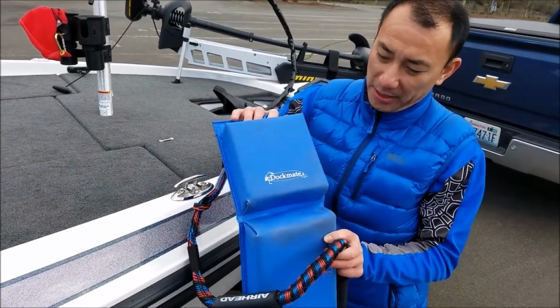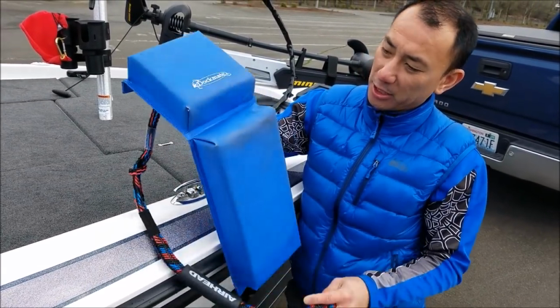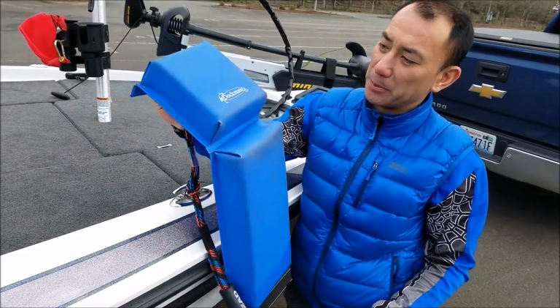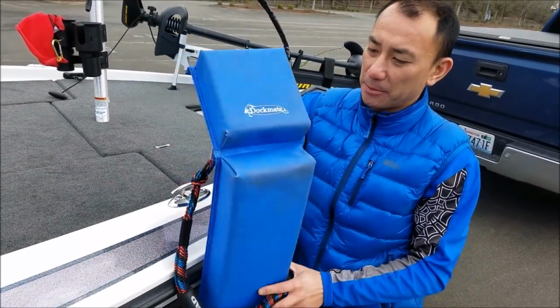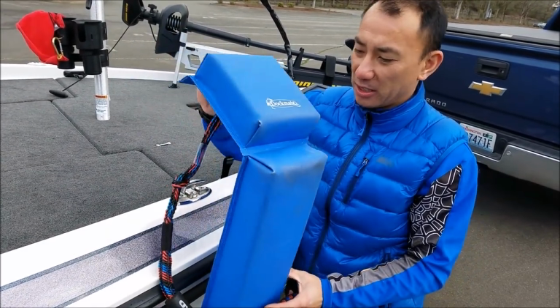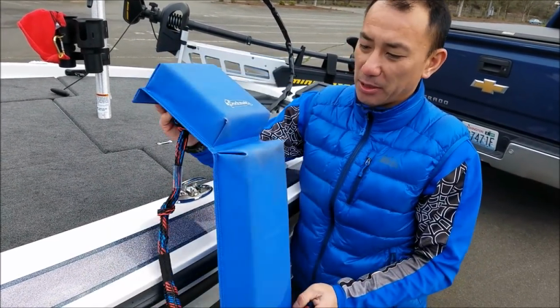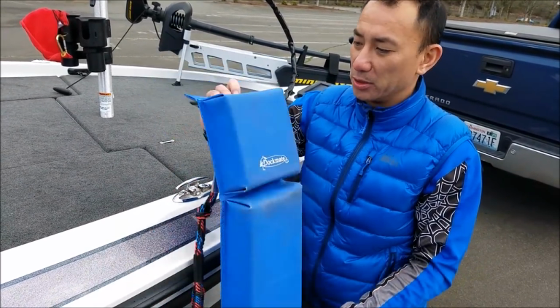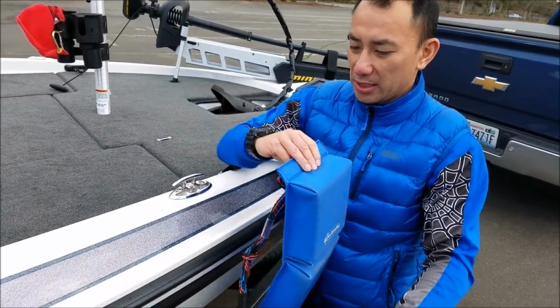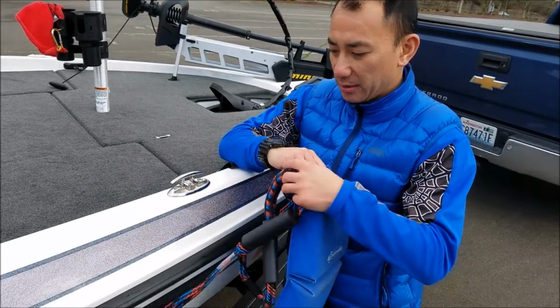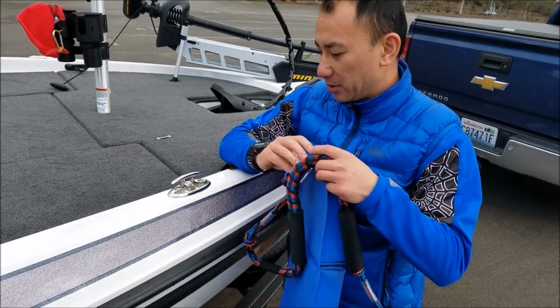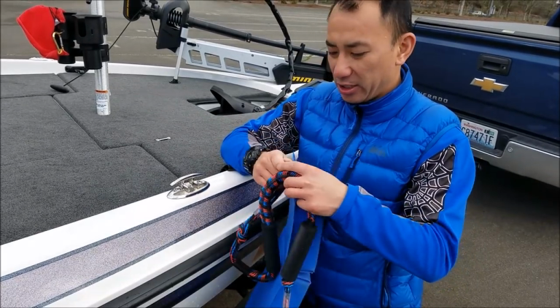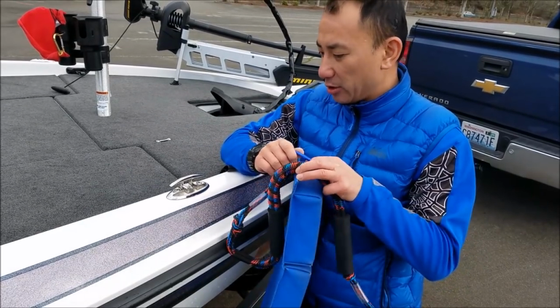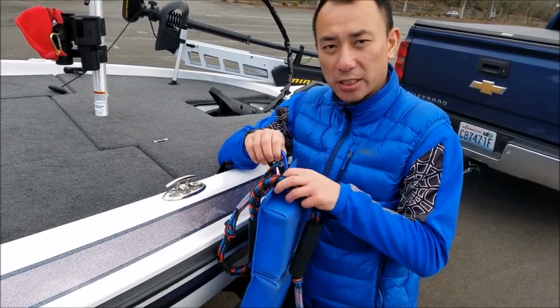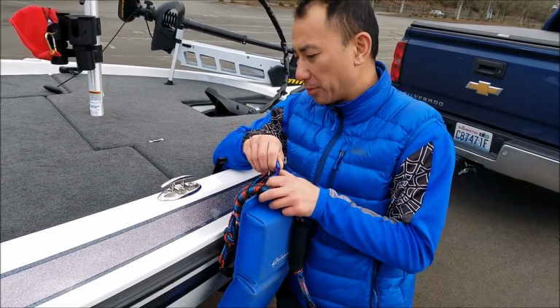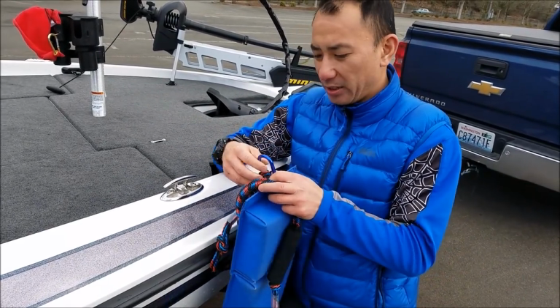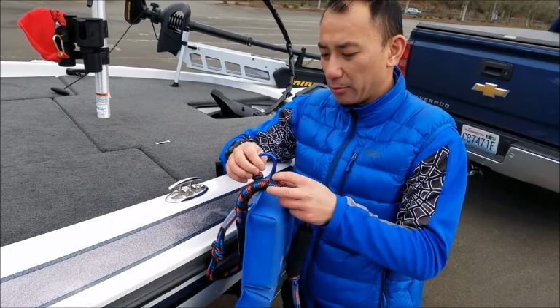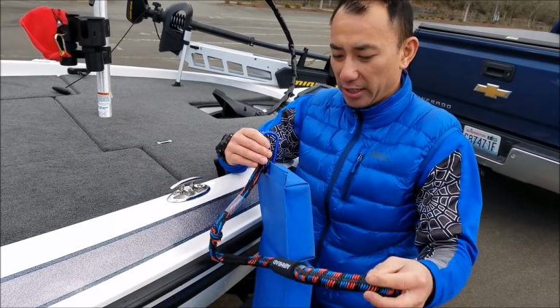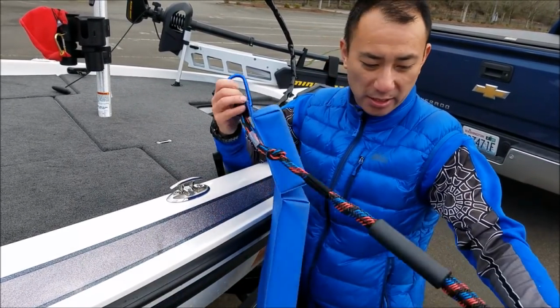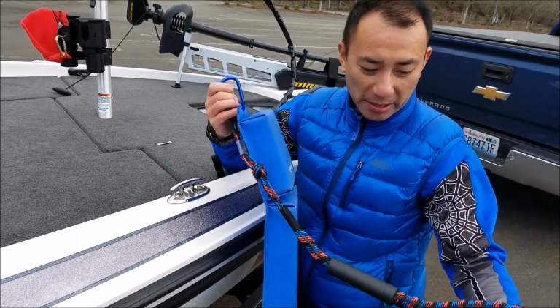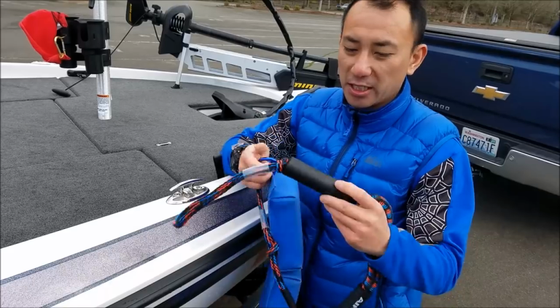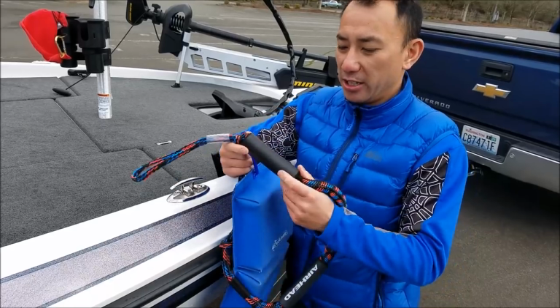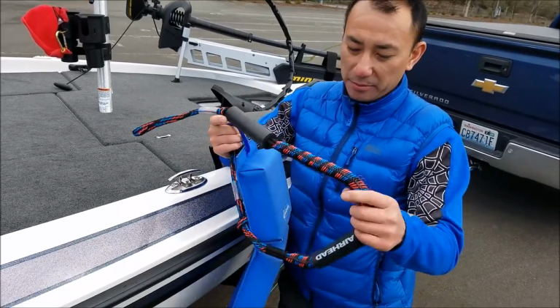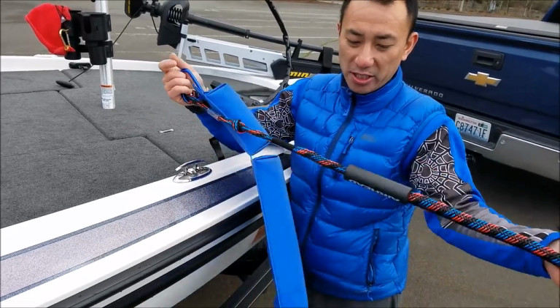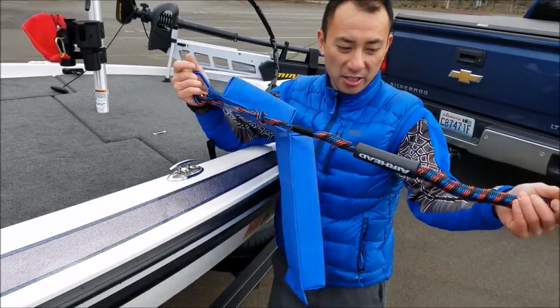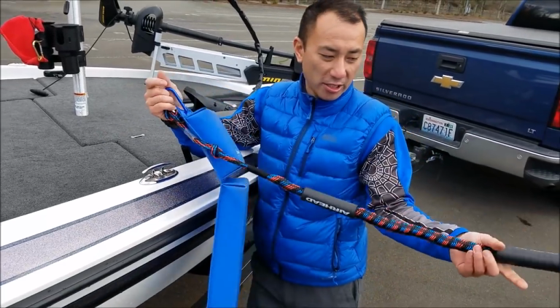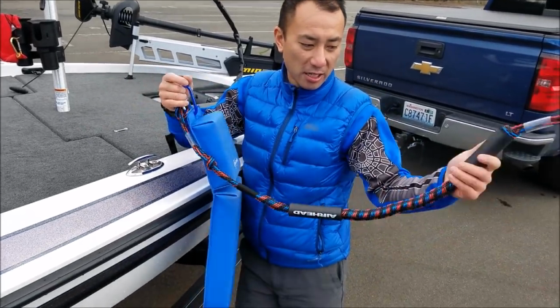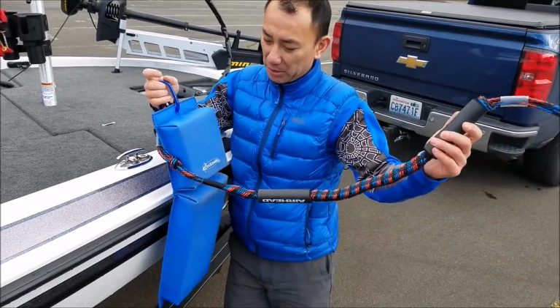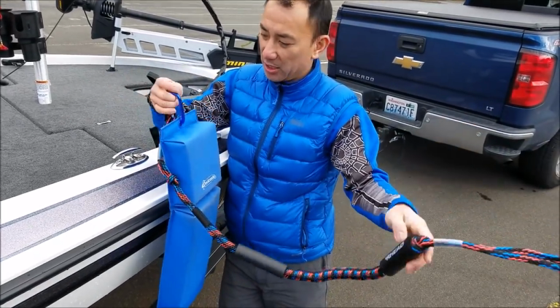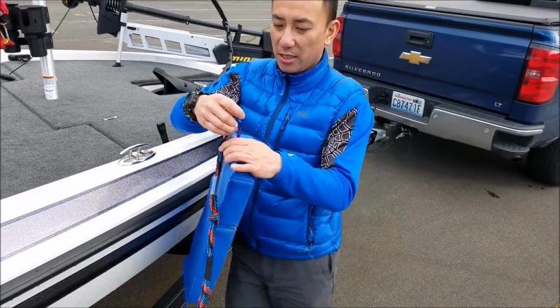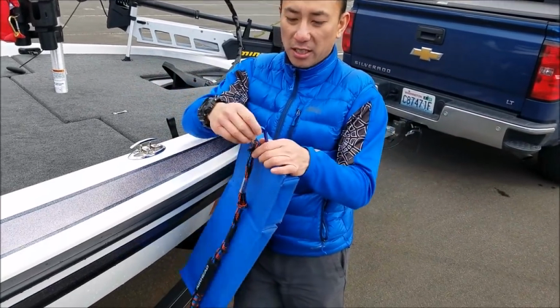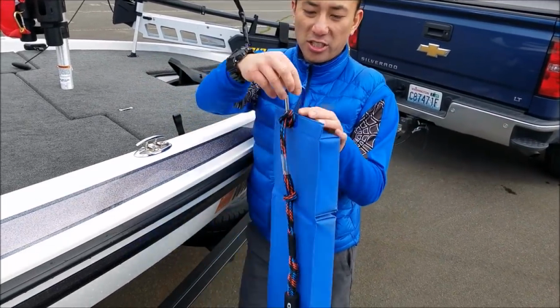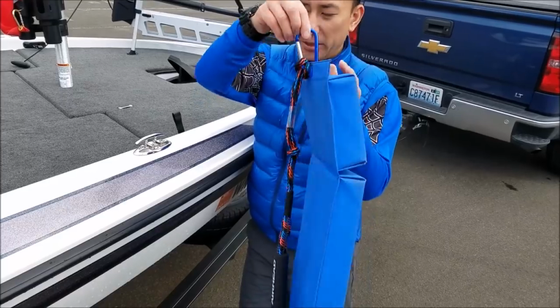I got one of these bumpers here that bends down. I've had this on my old boat. I couldn't use the old ropes that I had on the other one, so I bought this Airhead bungee — stretches, got it off Amazon. Just a cheap carabiner.